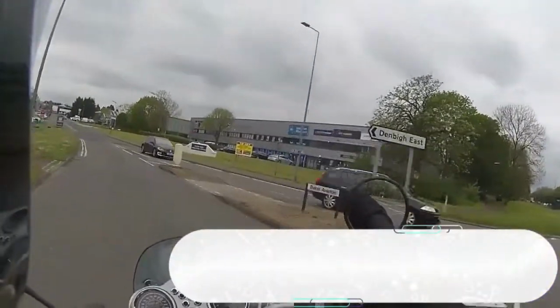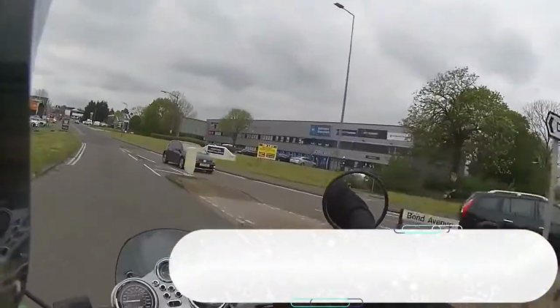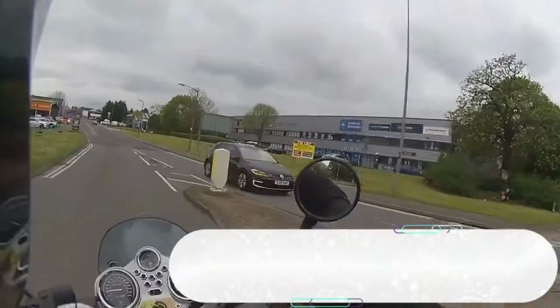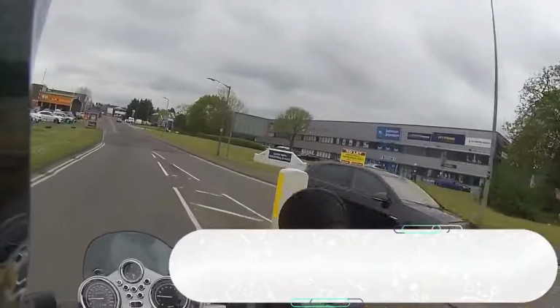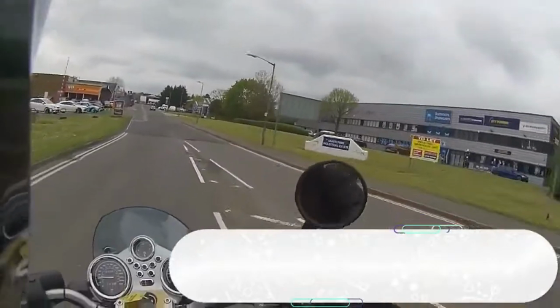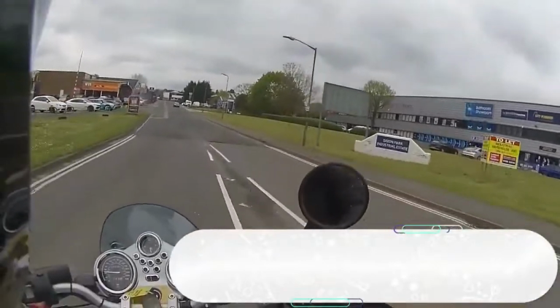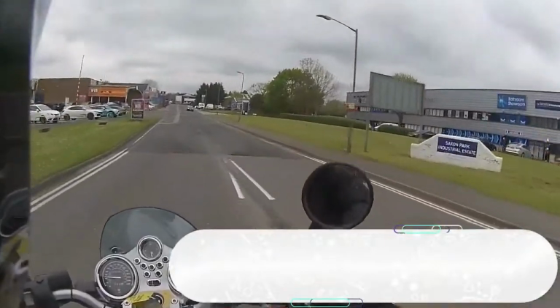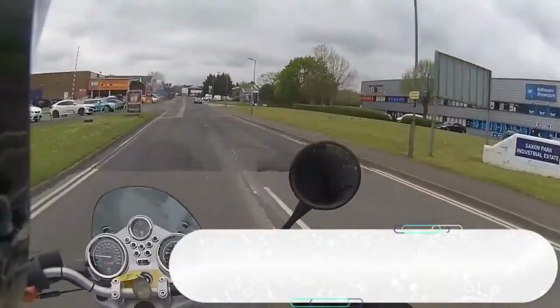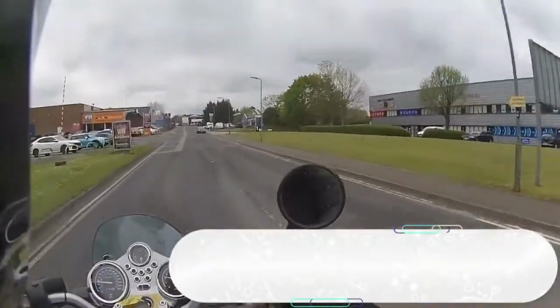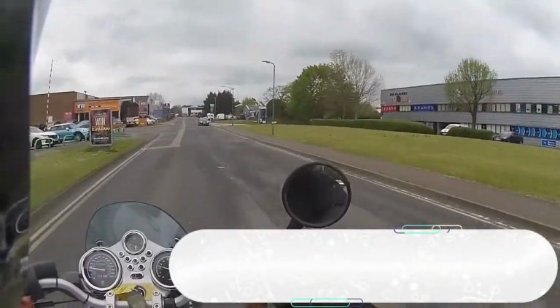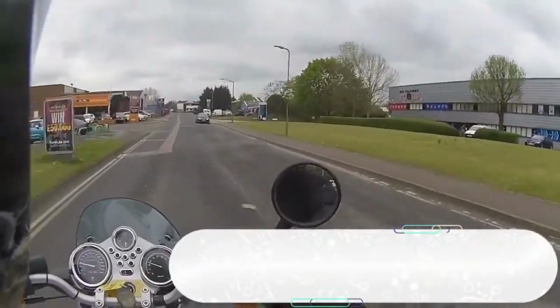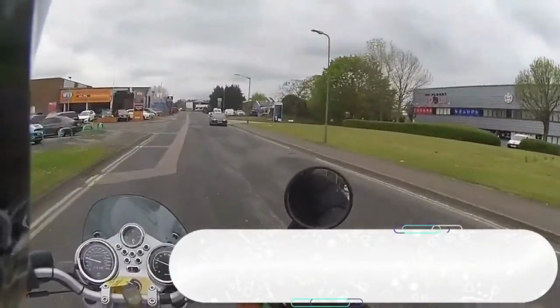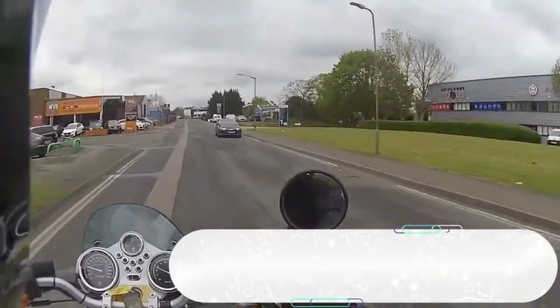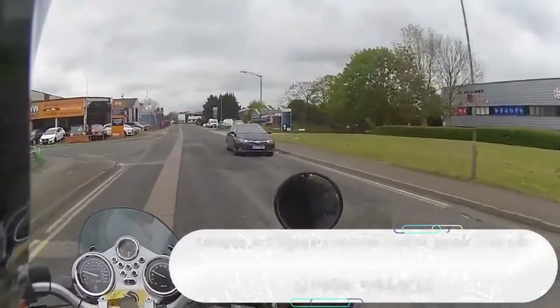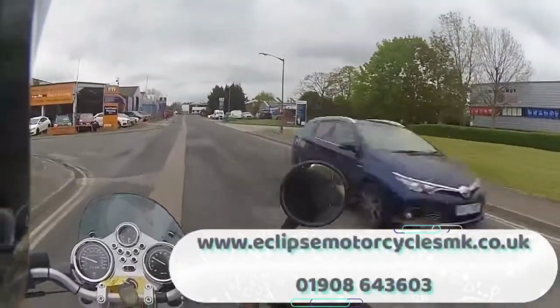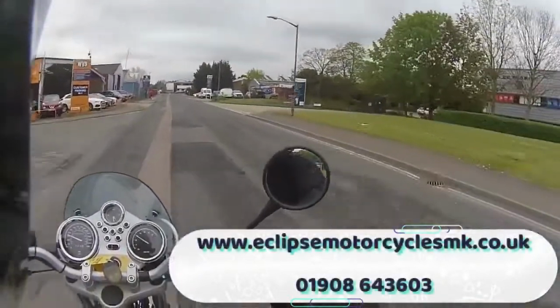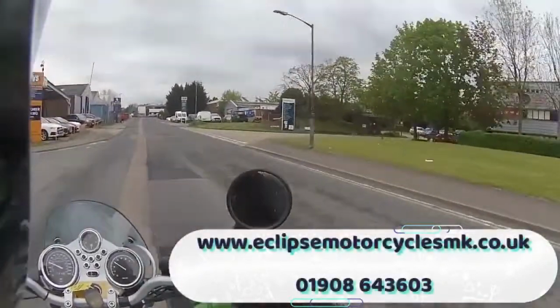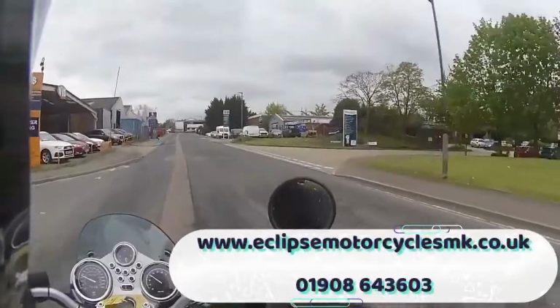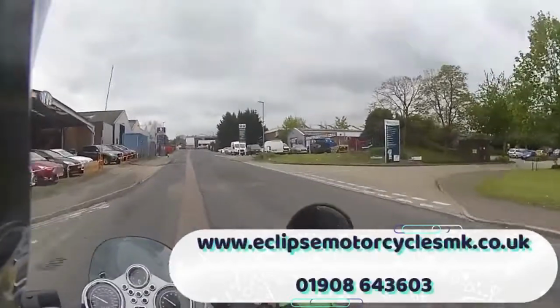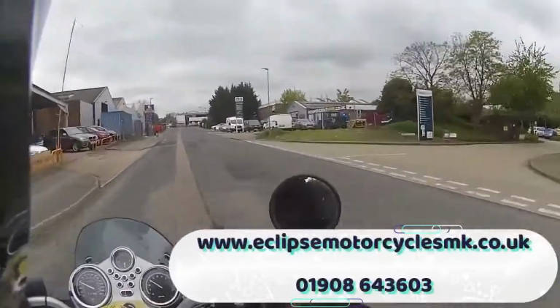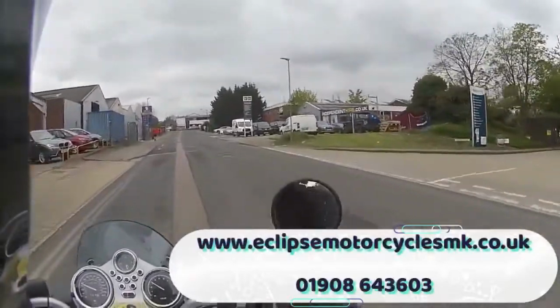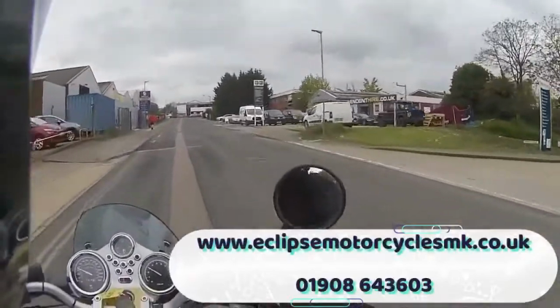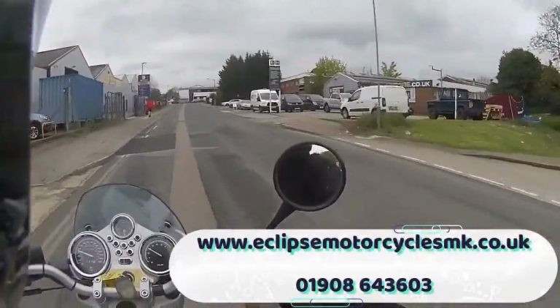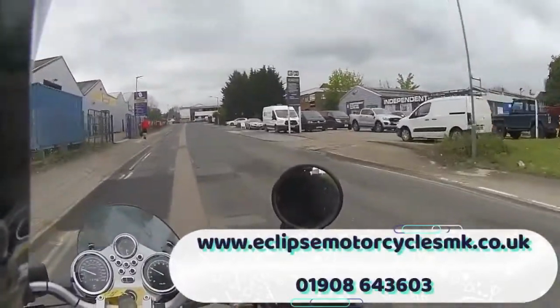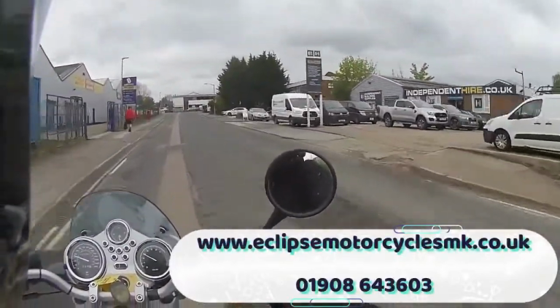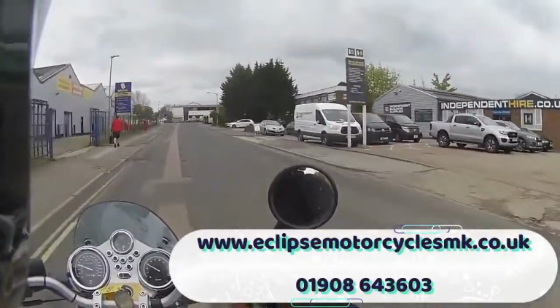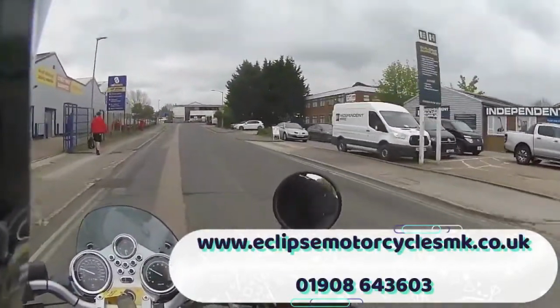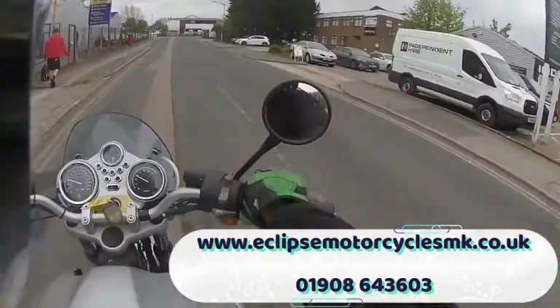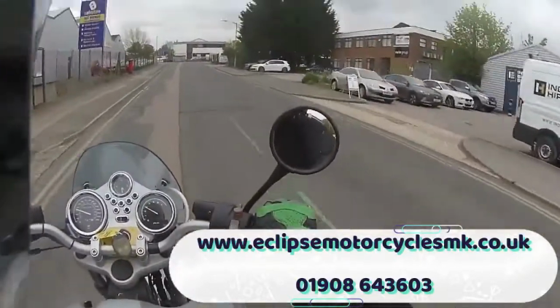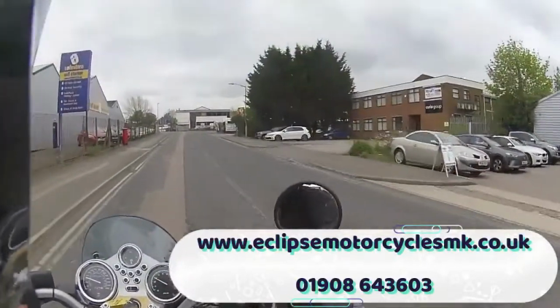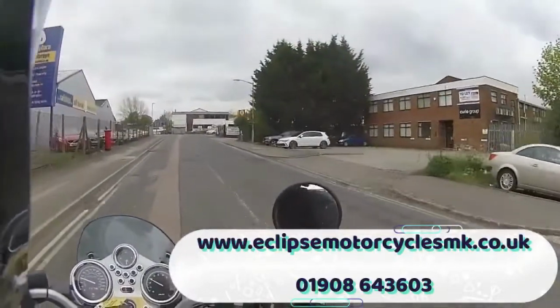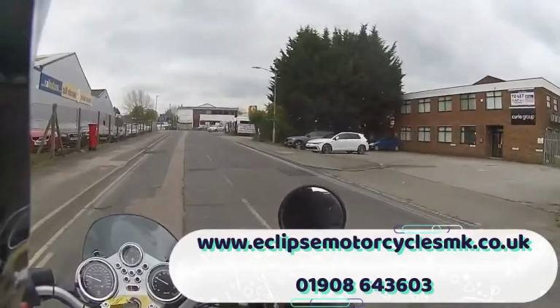This bike is available from Eclipse Motorcycles. Give the bike sales team a call on 01908 643603 — the link is down in the bottom right-hand corner. For an older bike it's in very very good condition for the year.